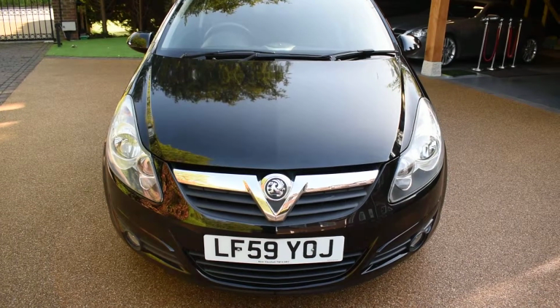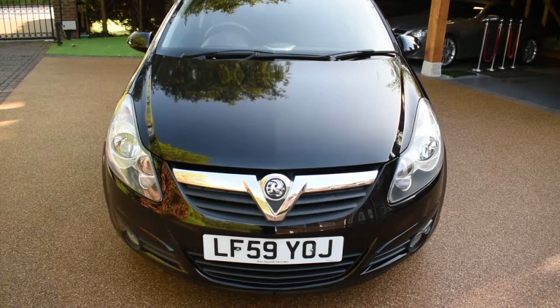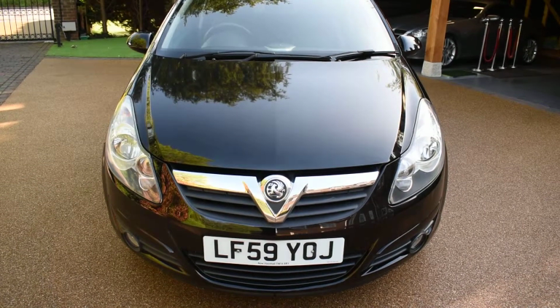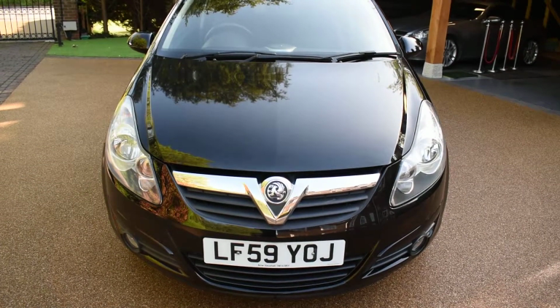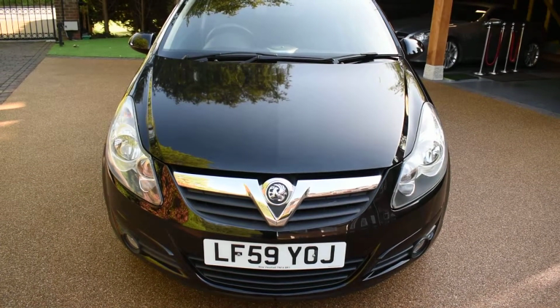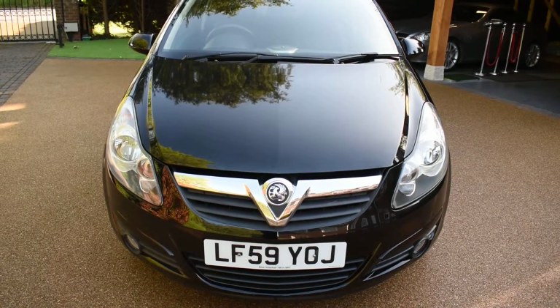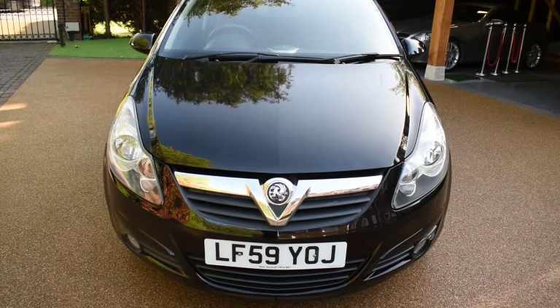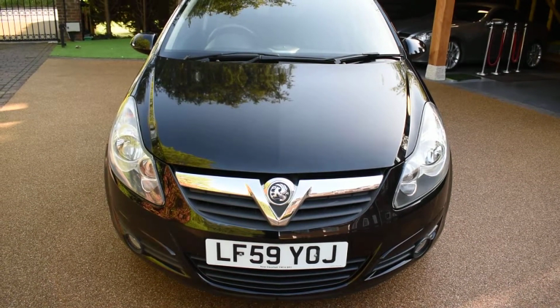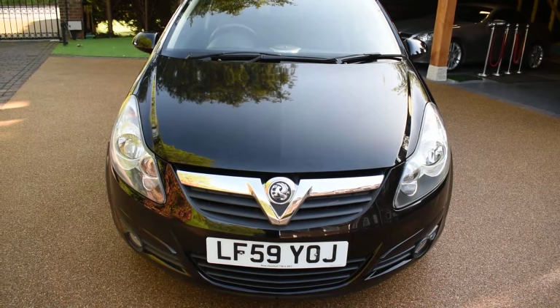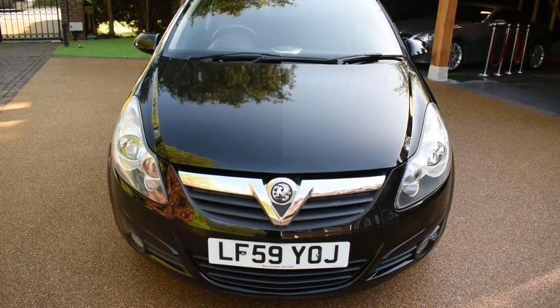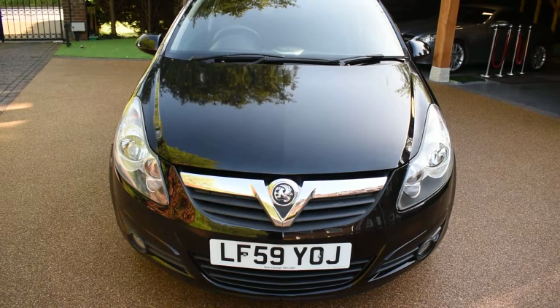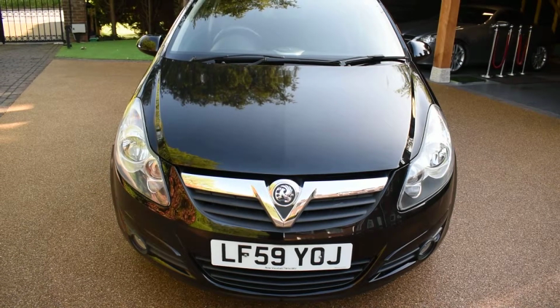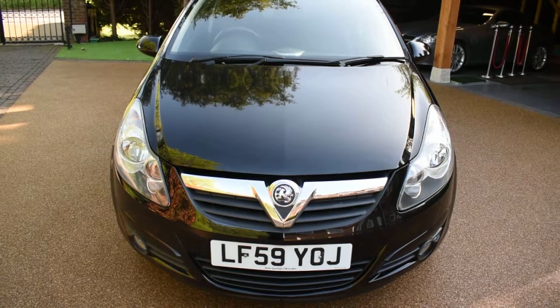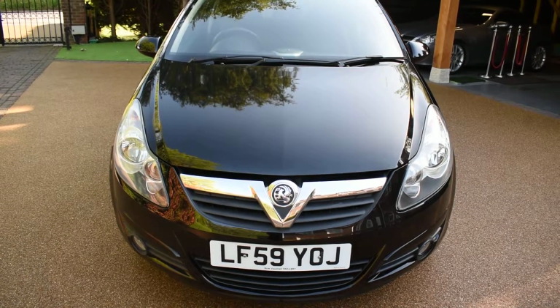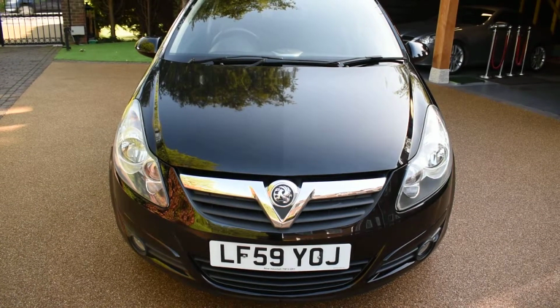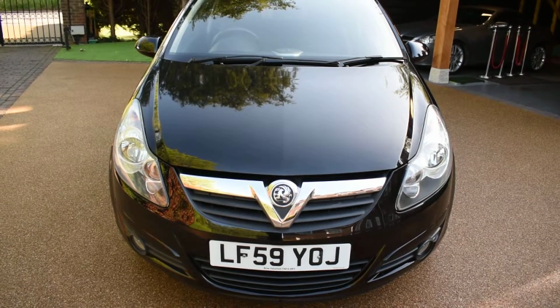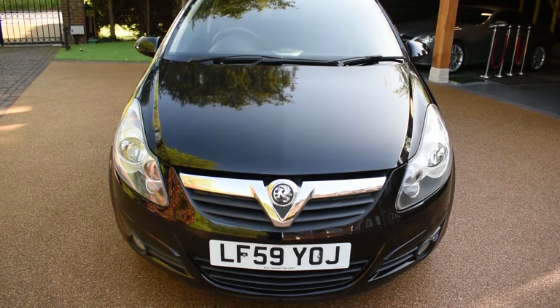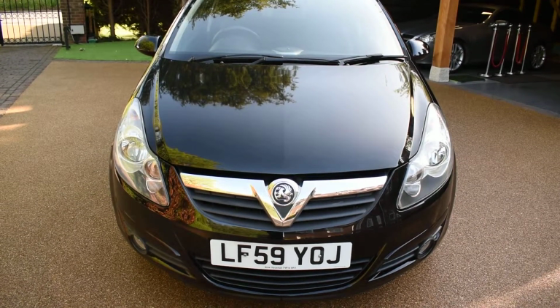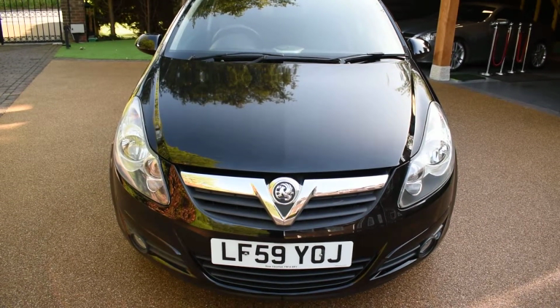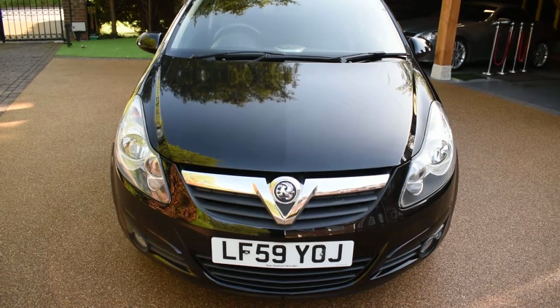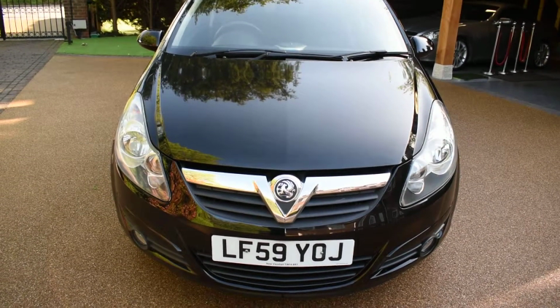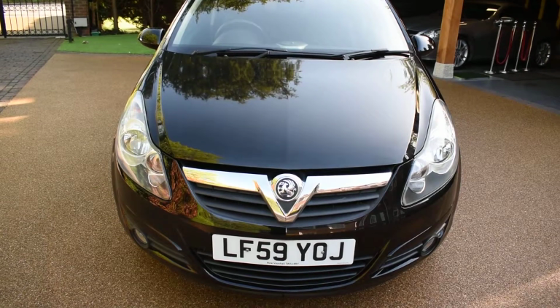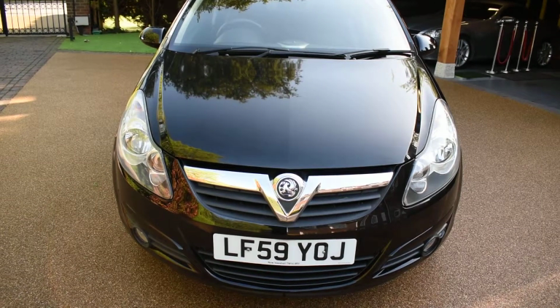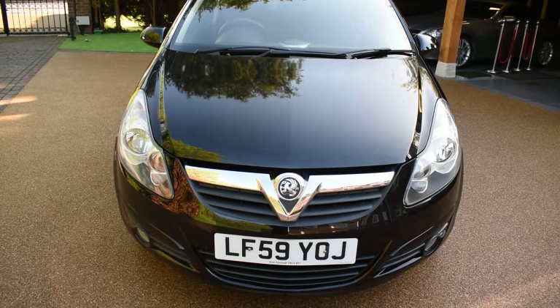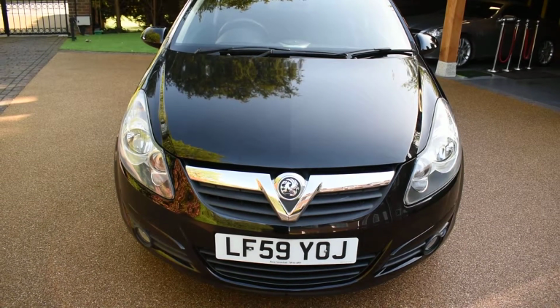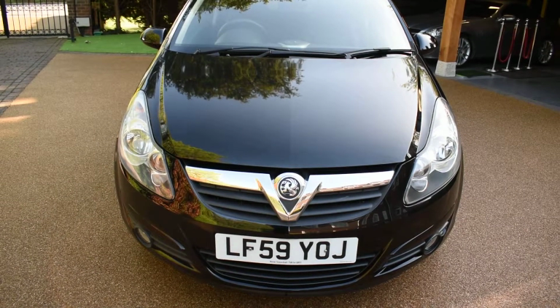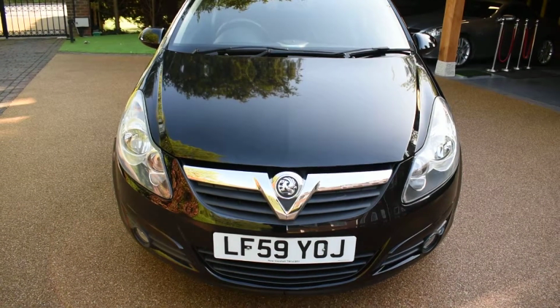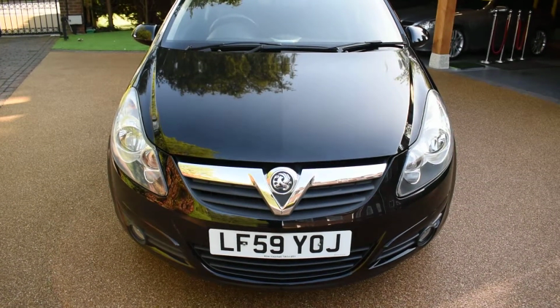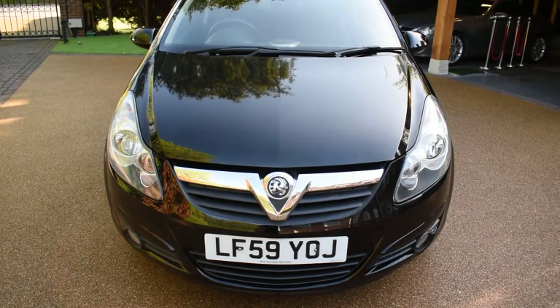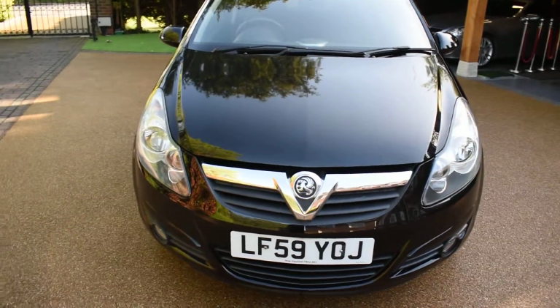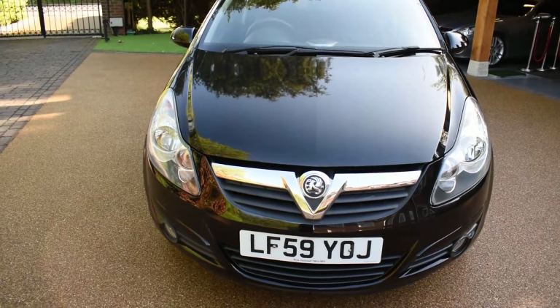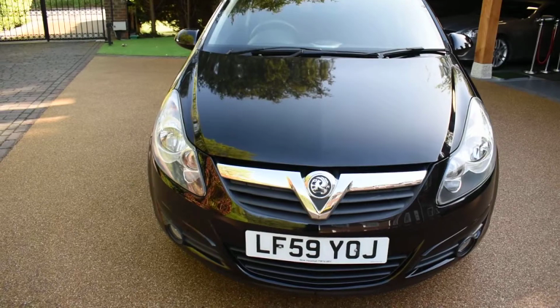It comes with a 12-month MOT with no advisories, it's fully HPI clear, and it's also just been serviced. It would make an ideal first car as it's got a very low insurance group. It comes to us direct from a local main dealer who has just taken it in part exchange.